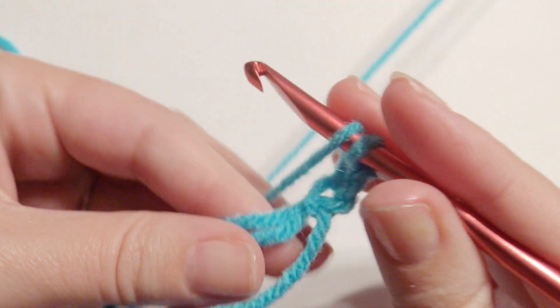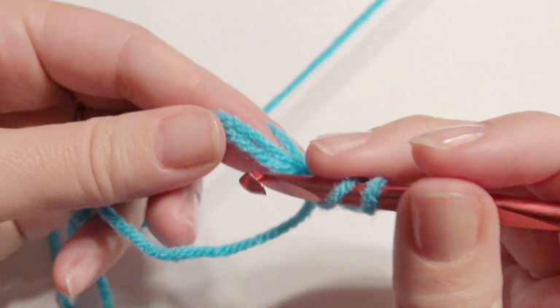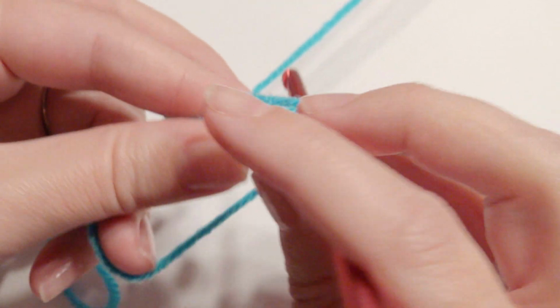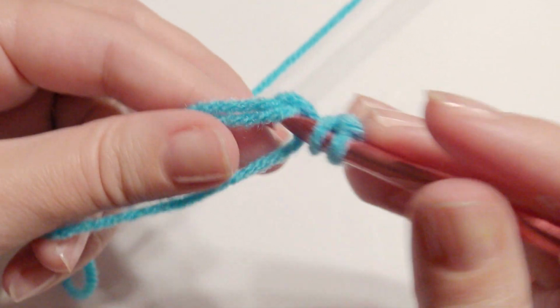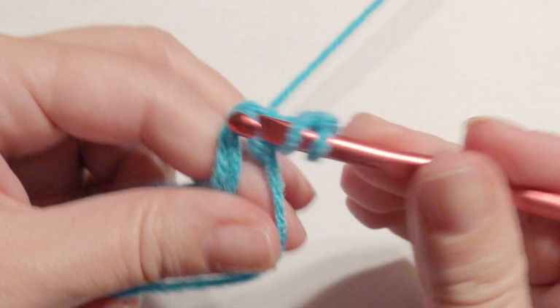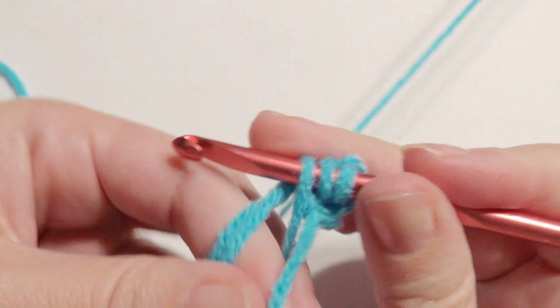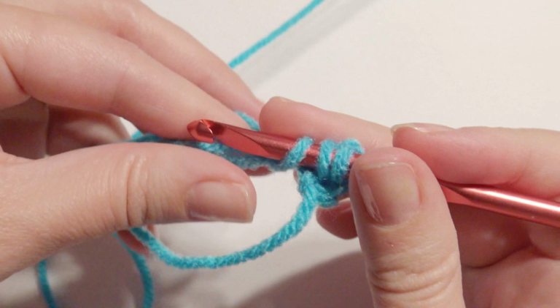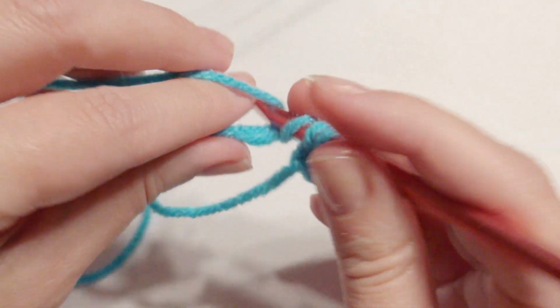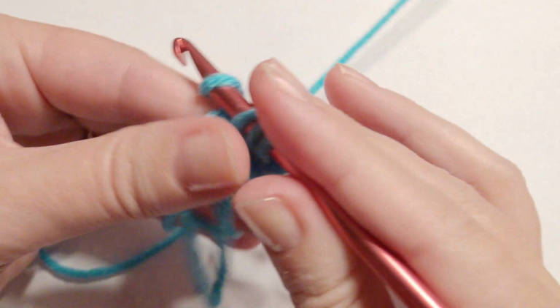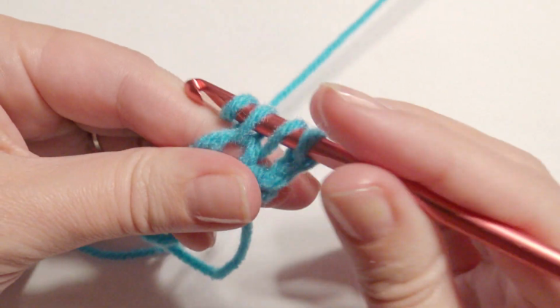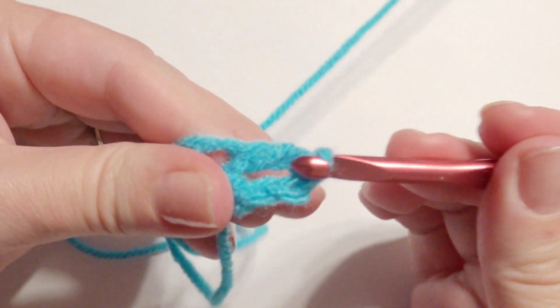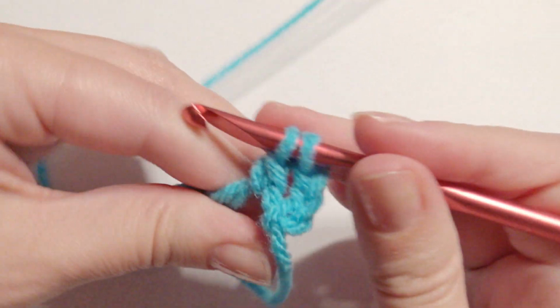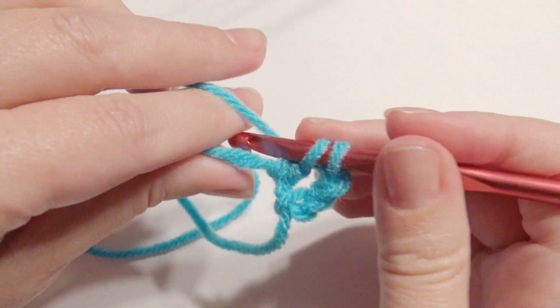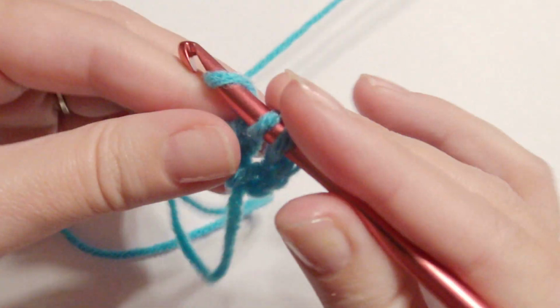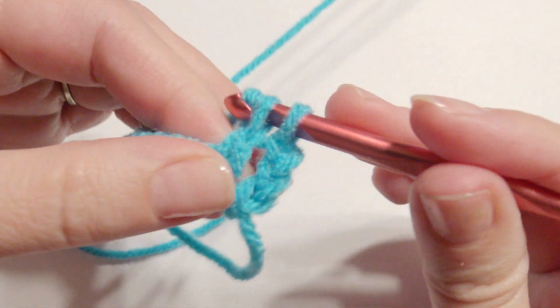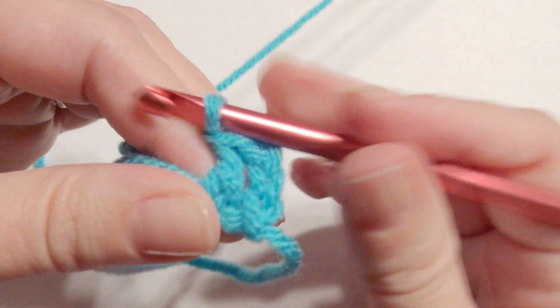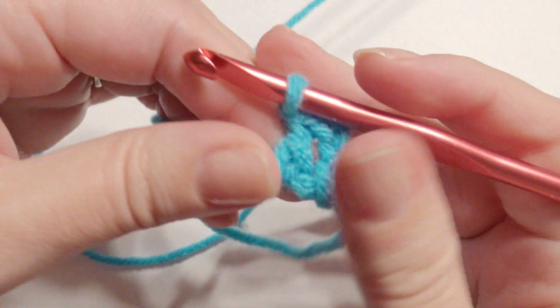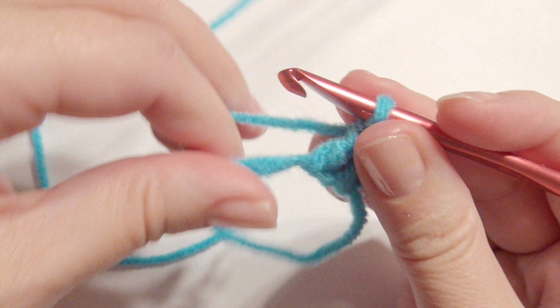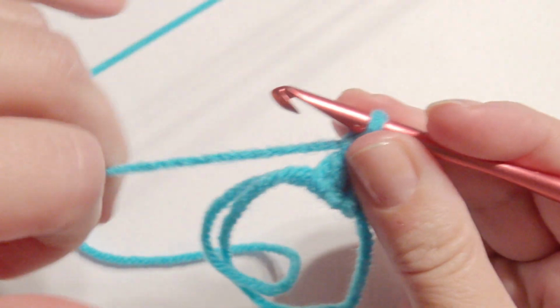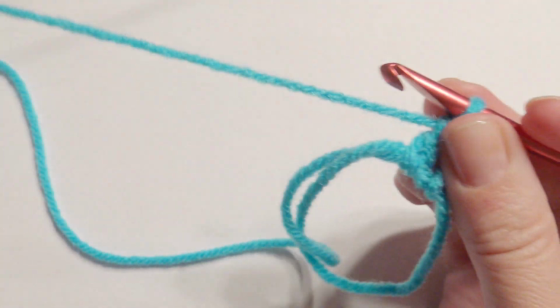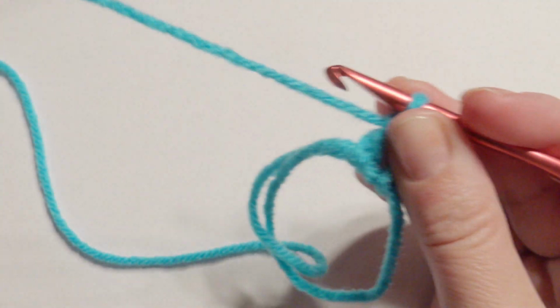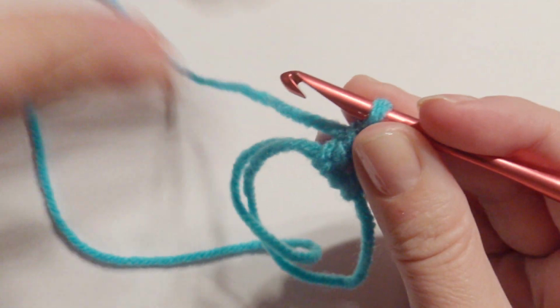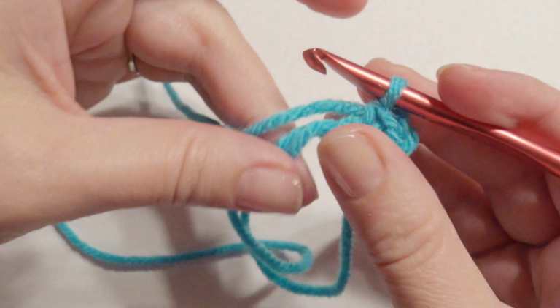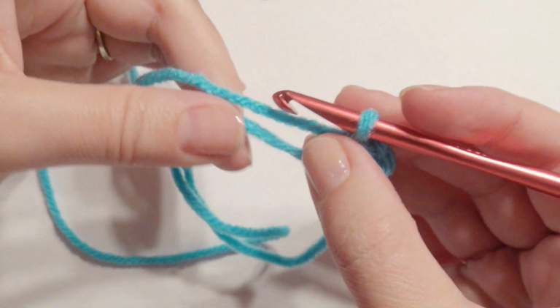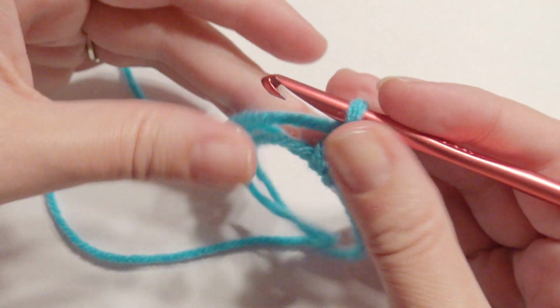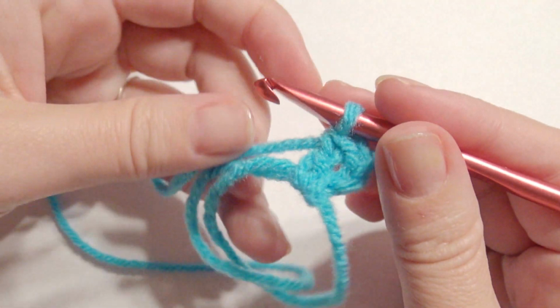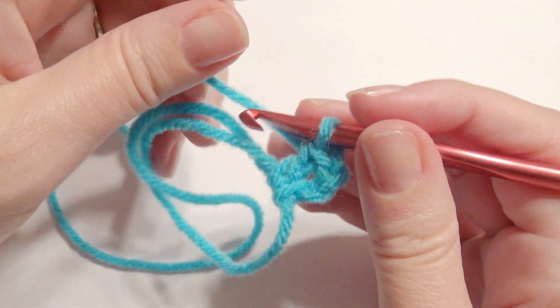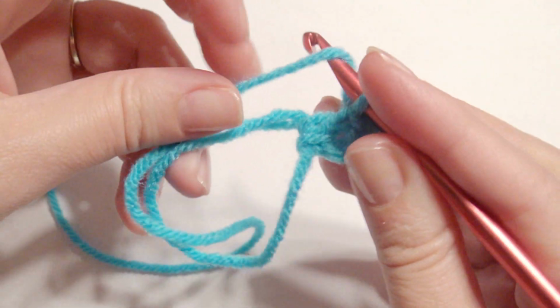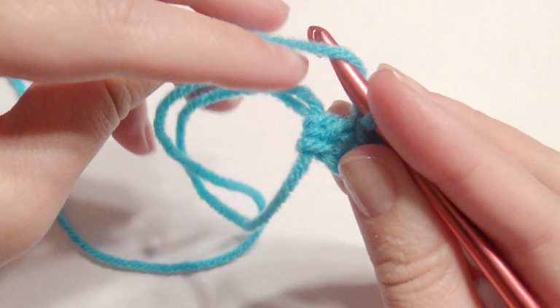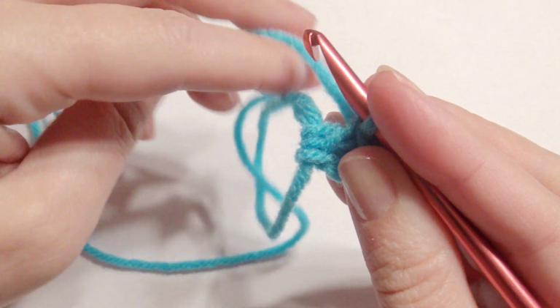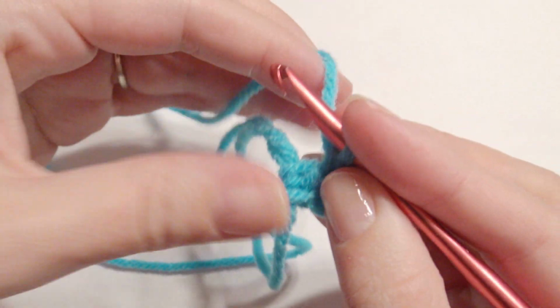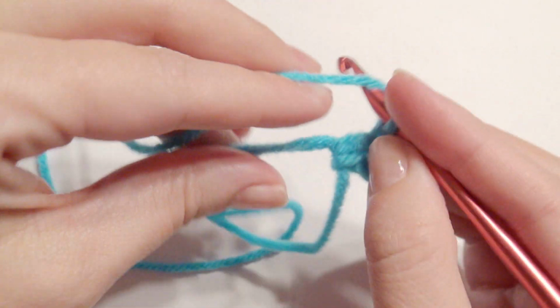Then yarn over, insert your hook, grab the yarn, yarn over, pull through two loops, yarn over, and pull through two loops. I'm going to do a total of 10 double crochet, and that chain three counts as a double crochet, so it's 11 altogether.